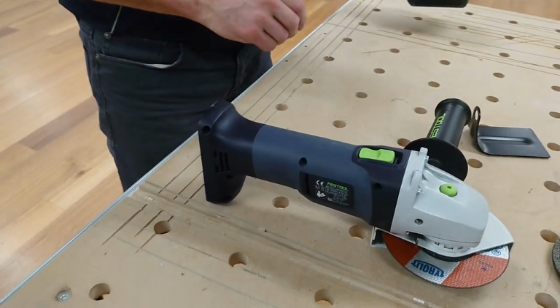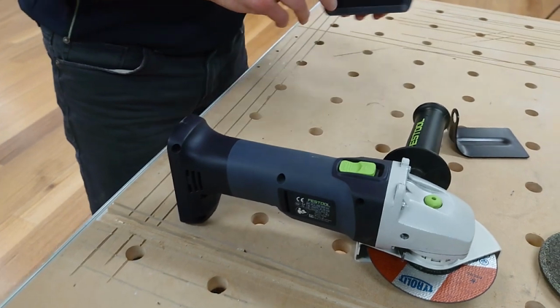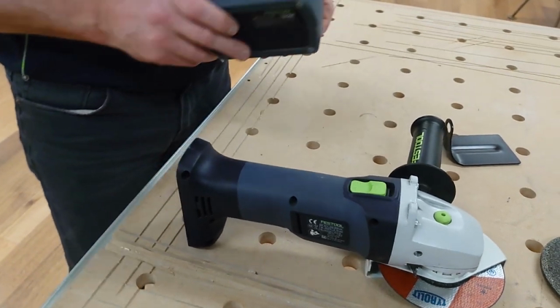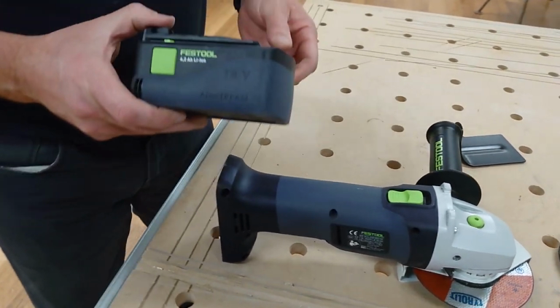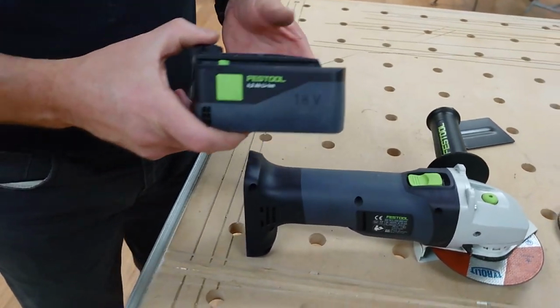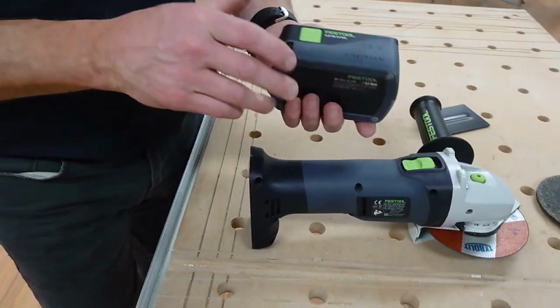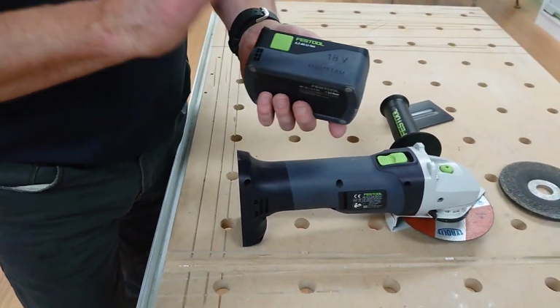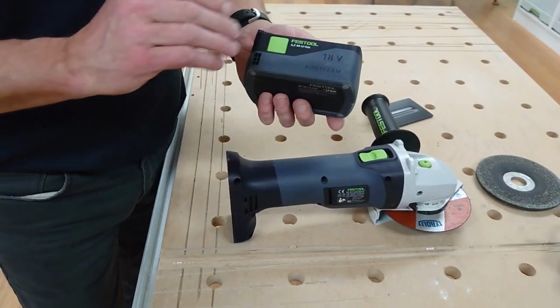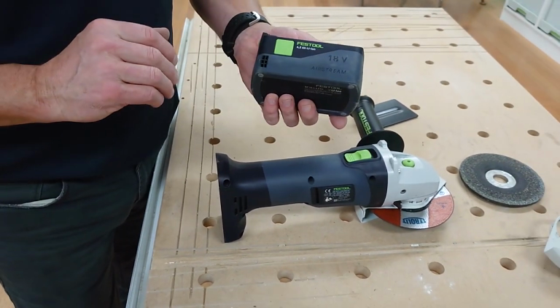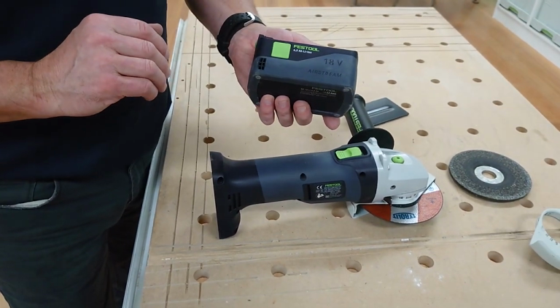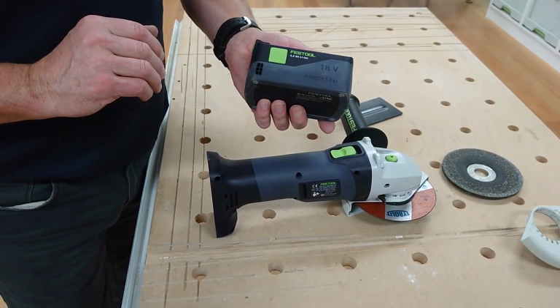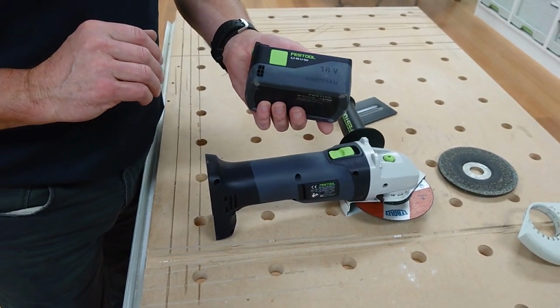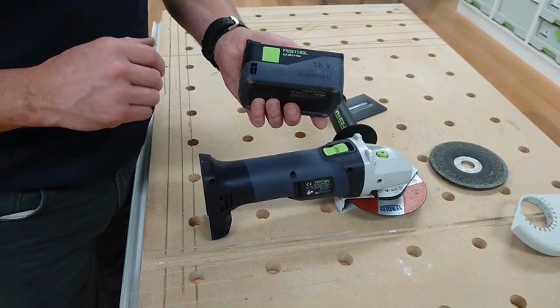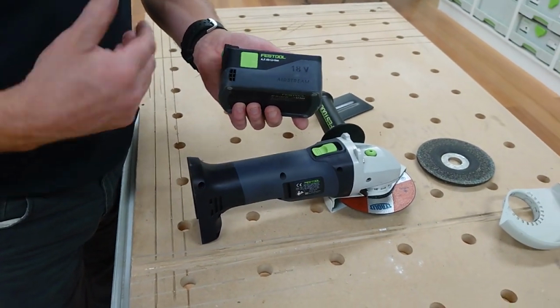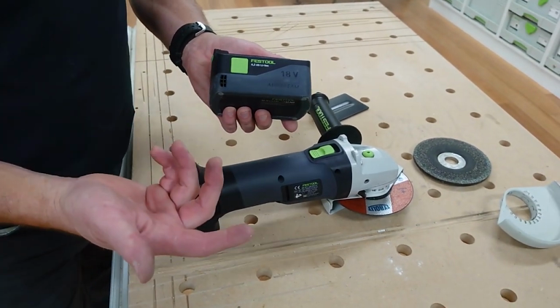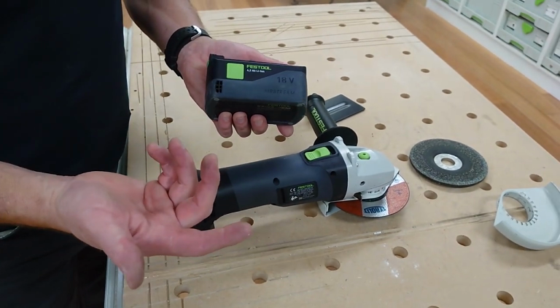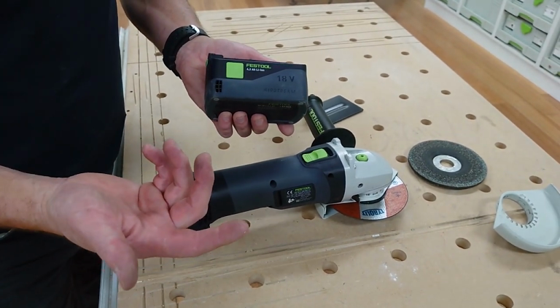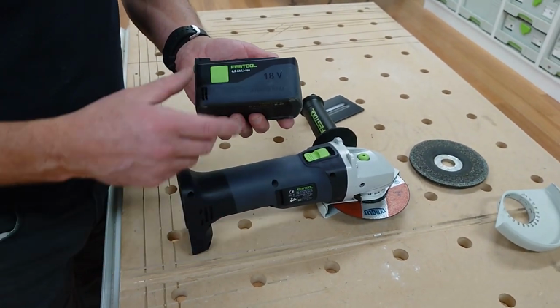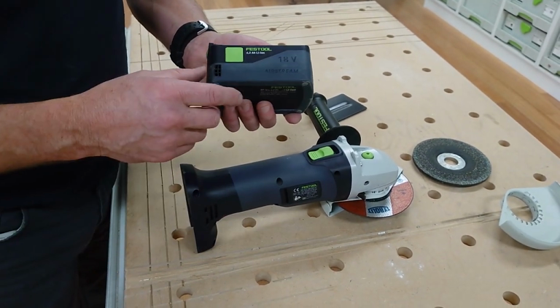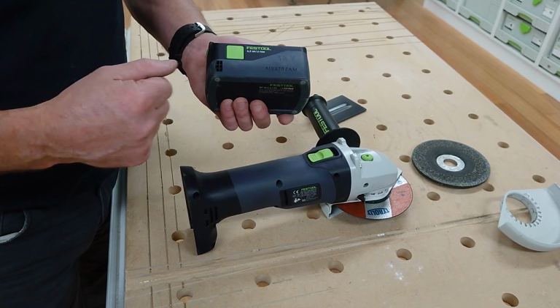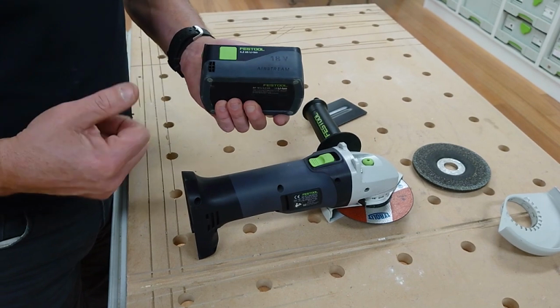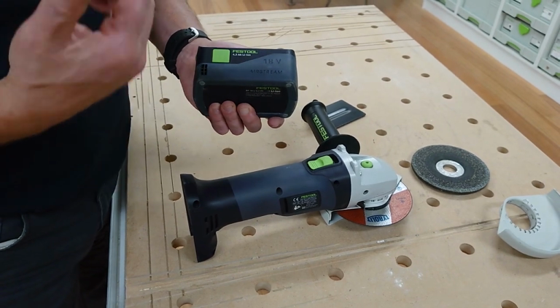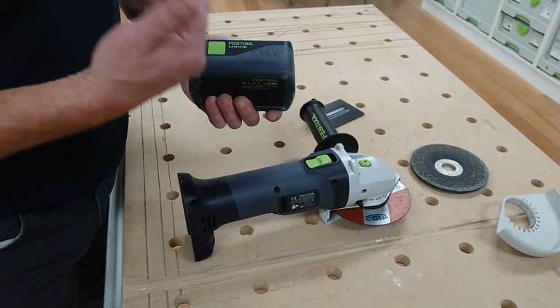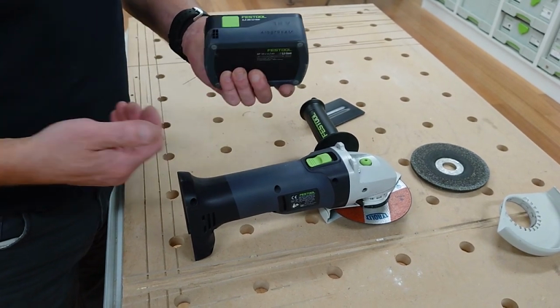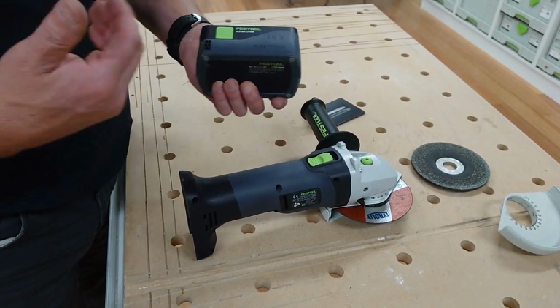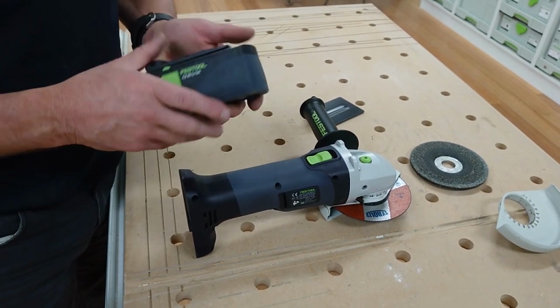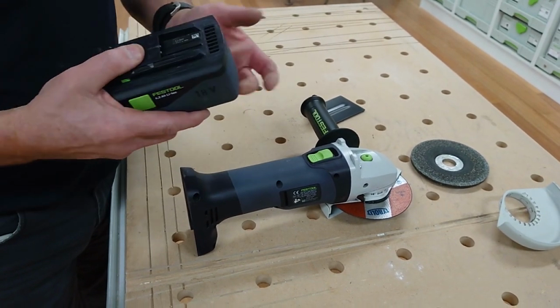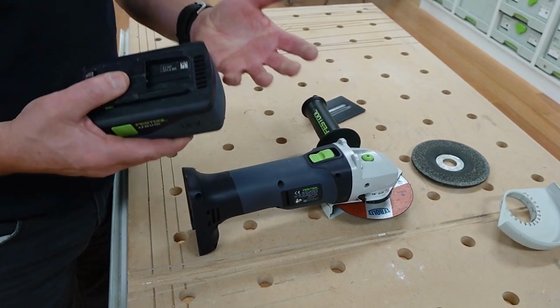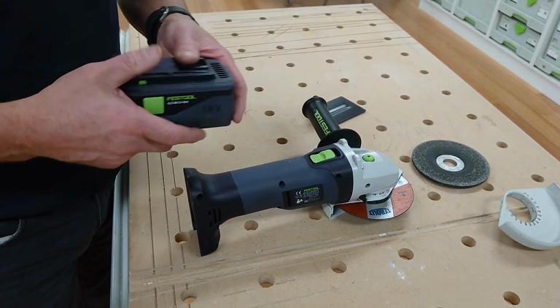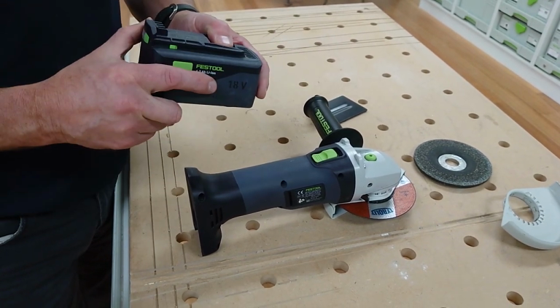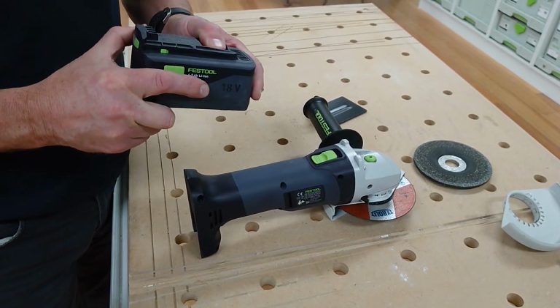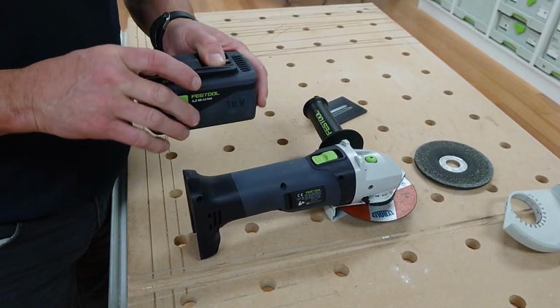The cordless angle grinders are on the standard 18 volt battery platform, using 6.2 or 5.2 amp hour batteries.